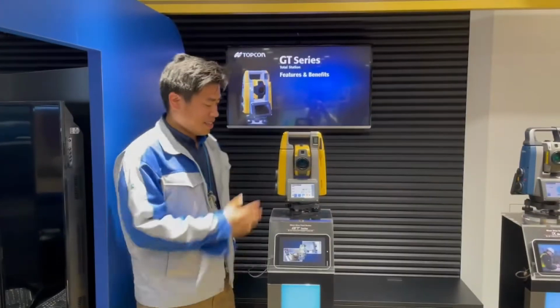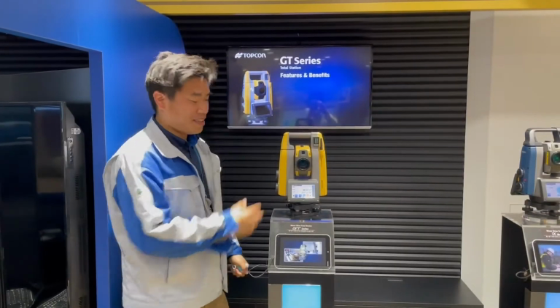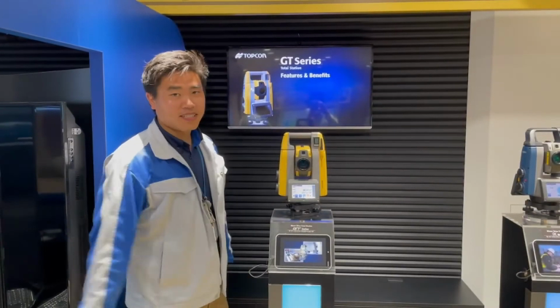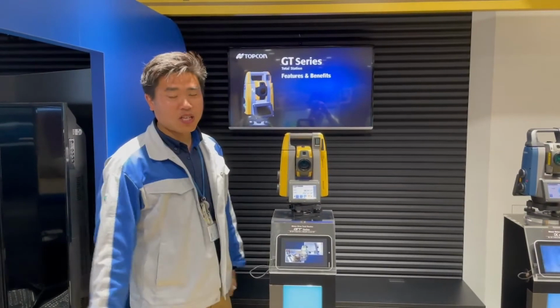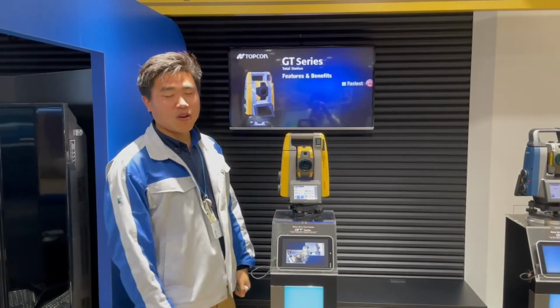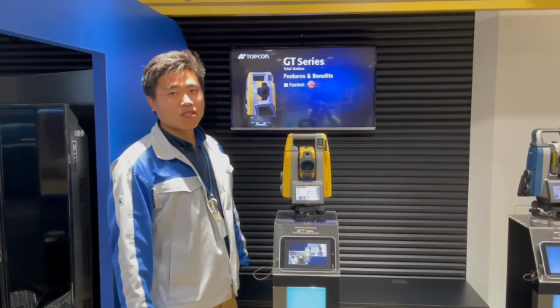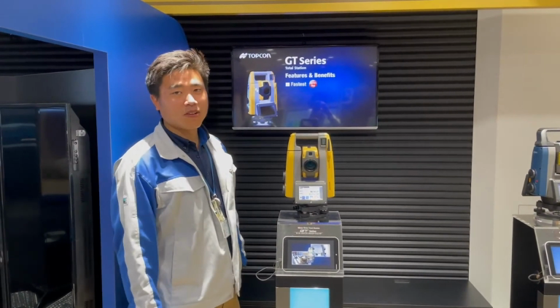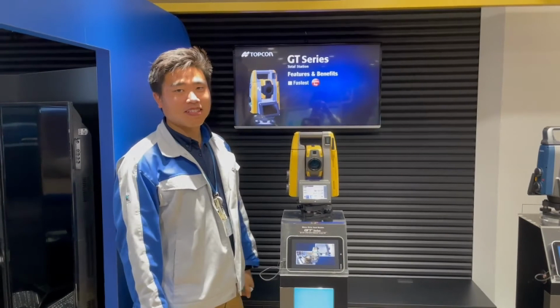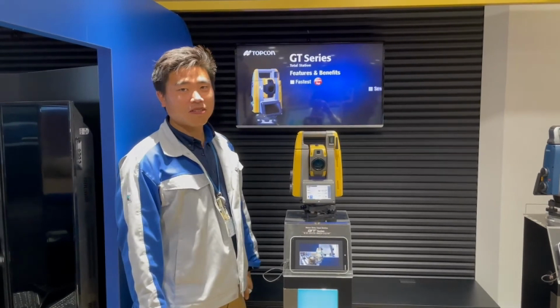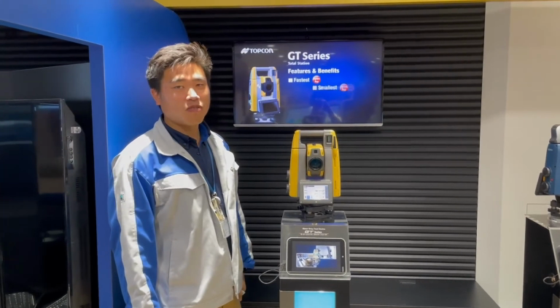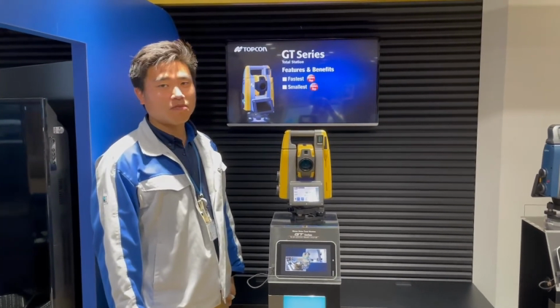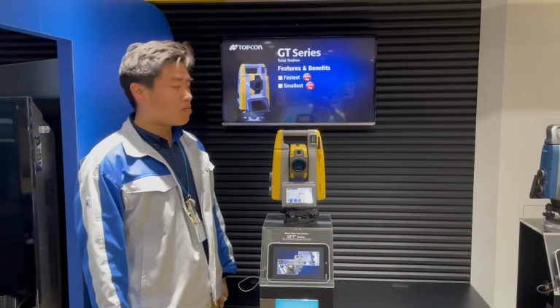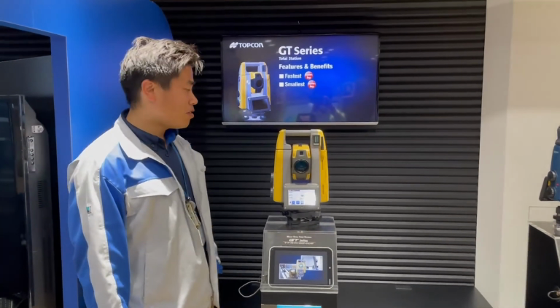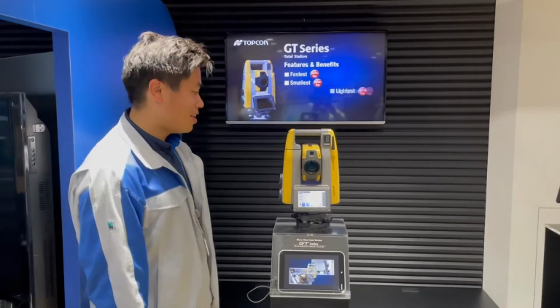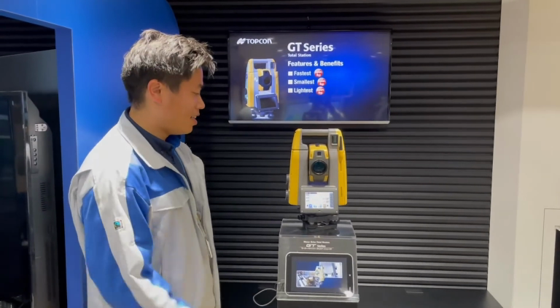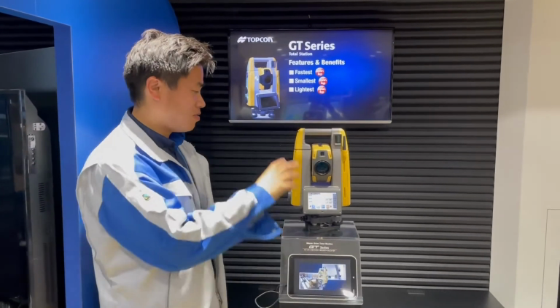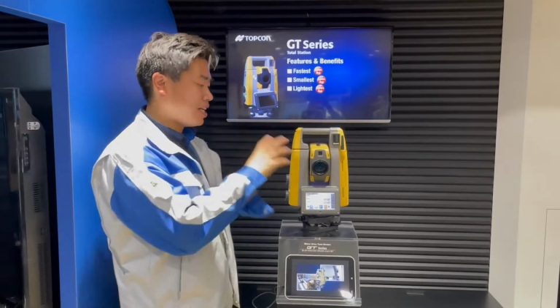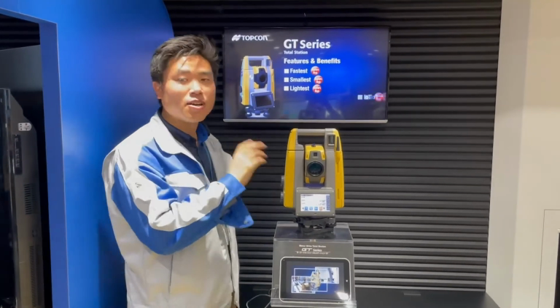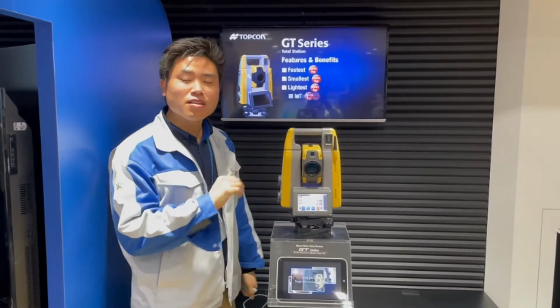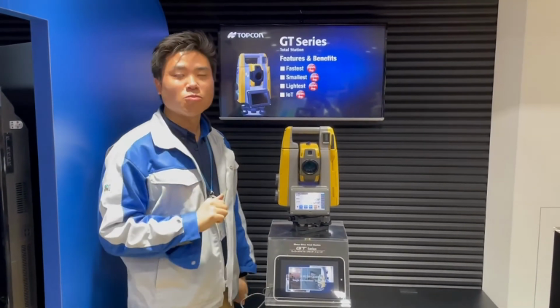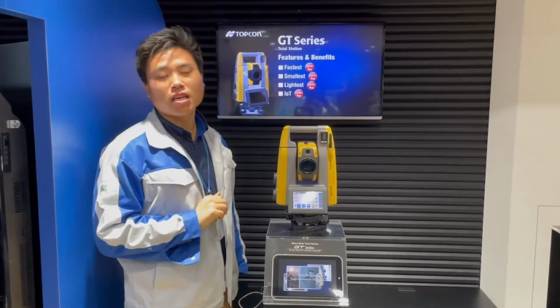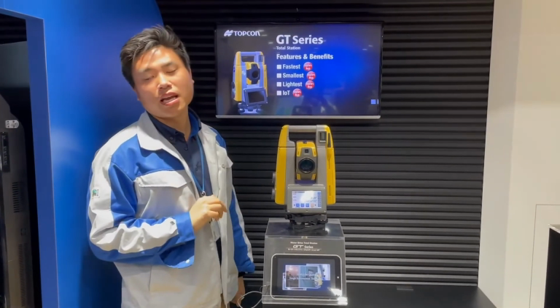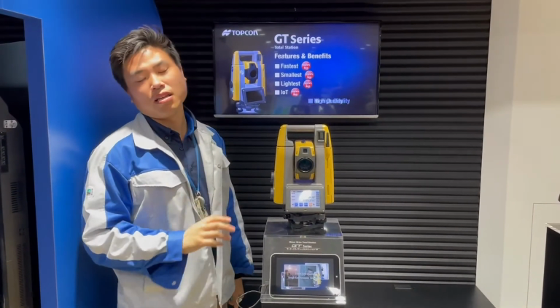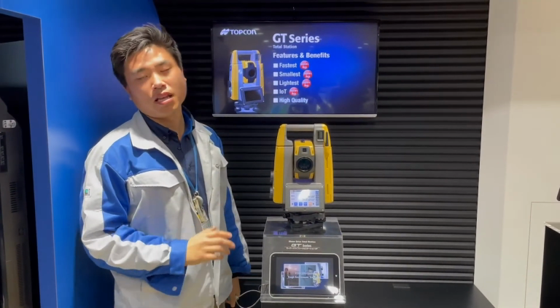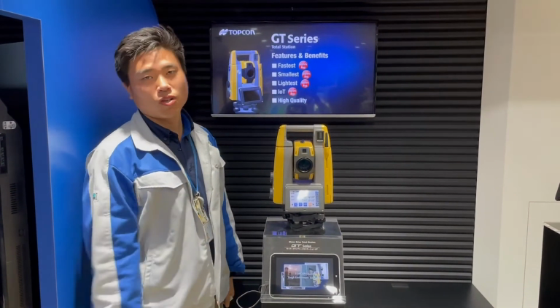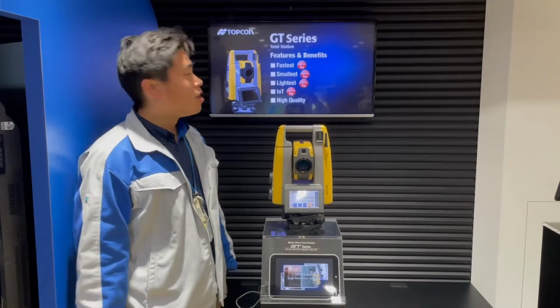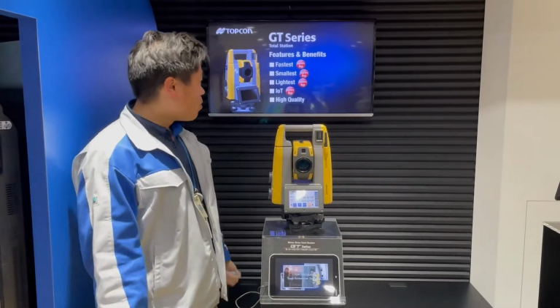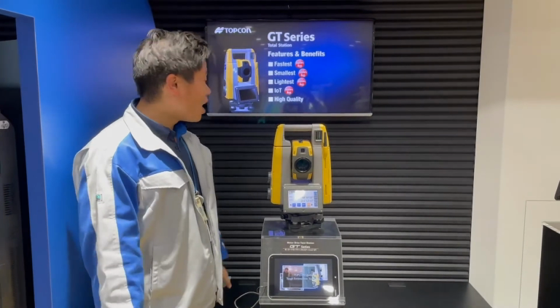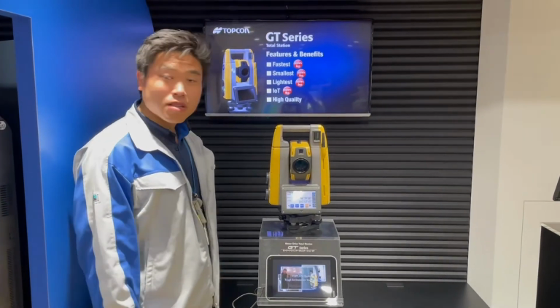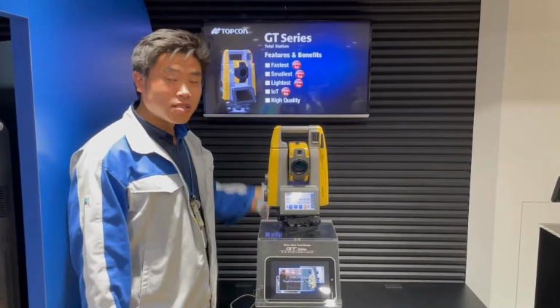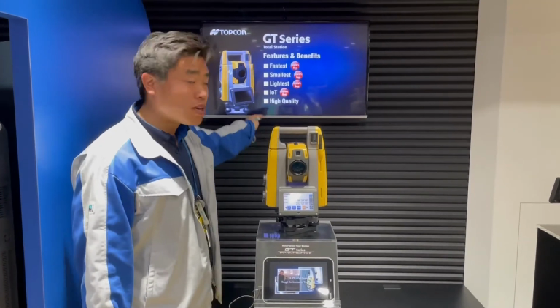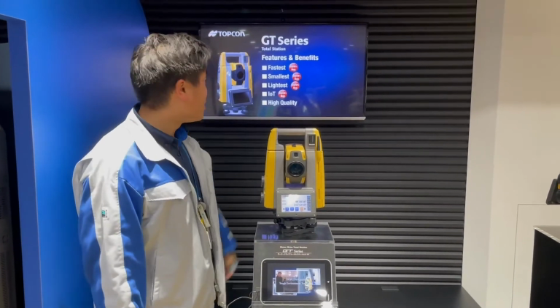This is the GT Robotic Total Station from Topcon, and this is a very unique instrument in the industry. How unique is it?